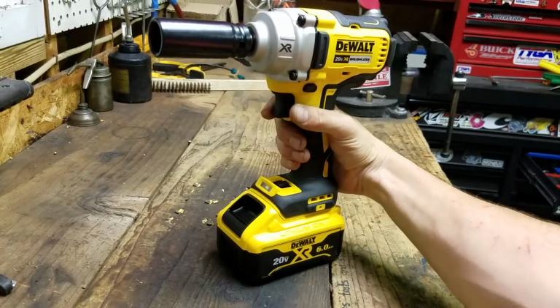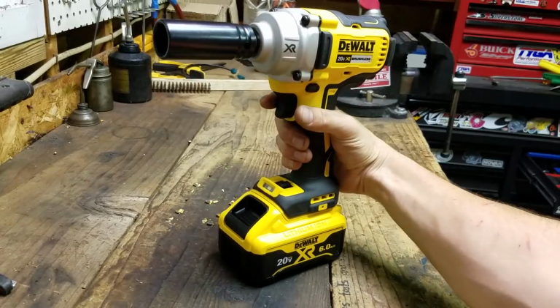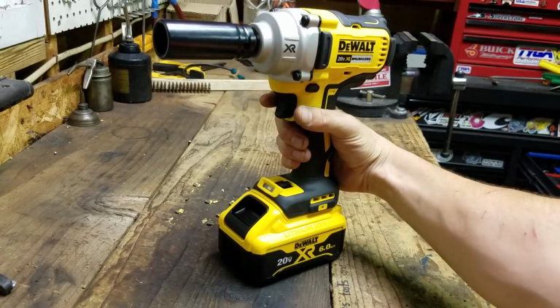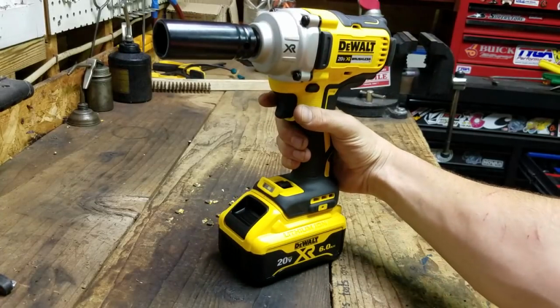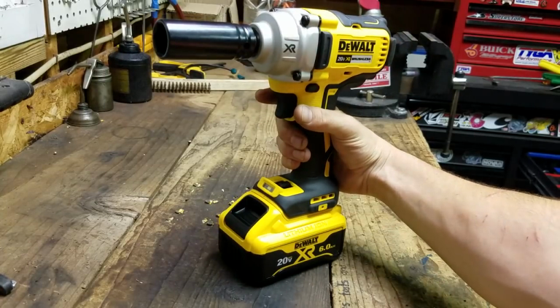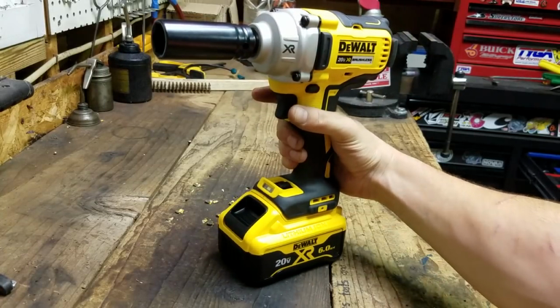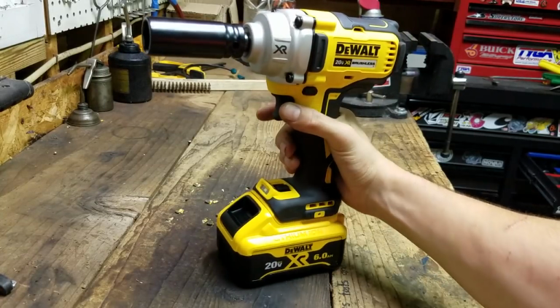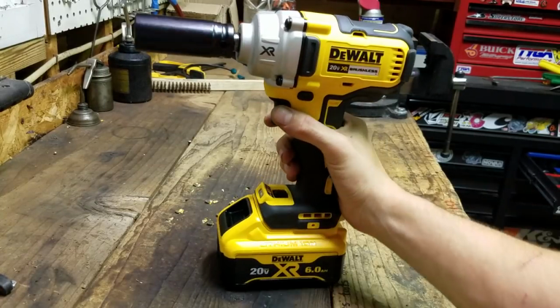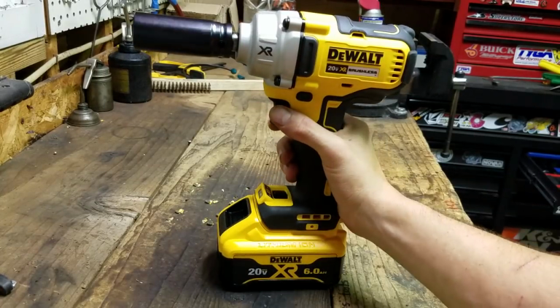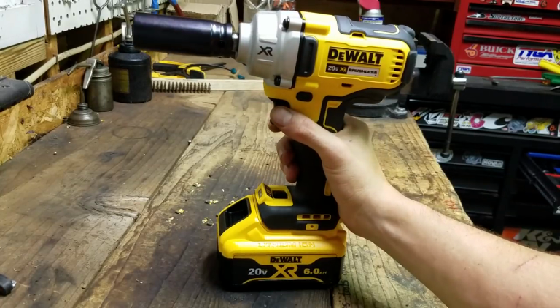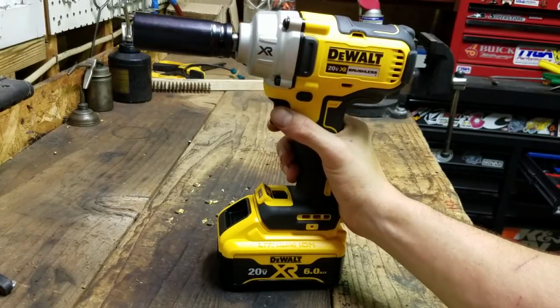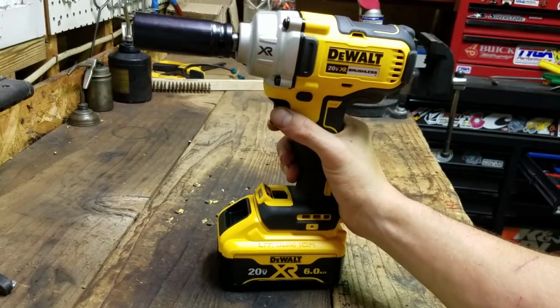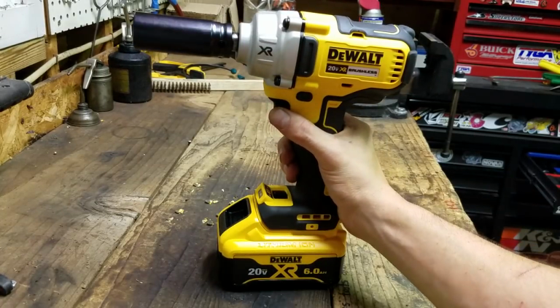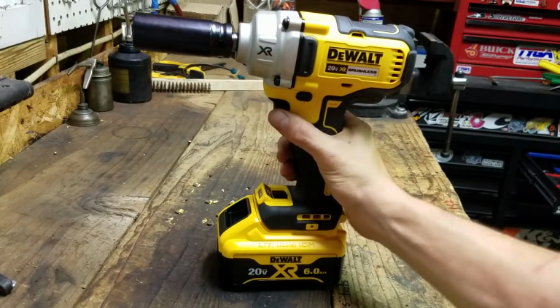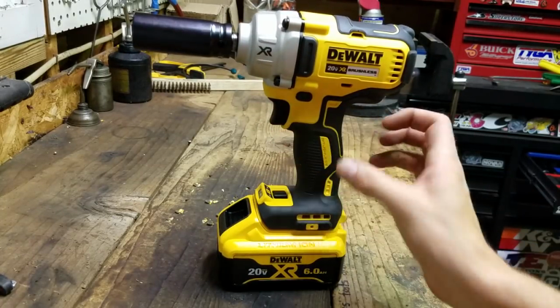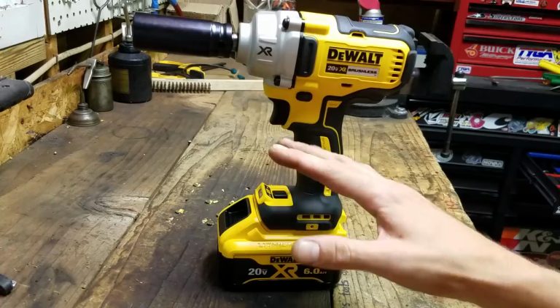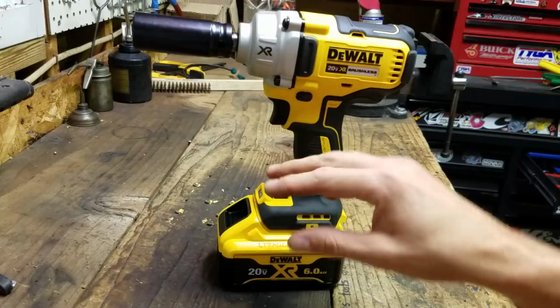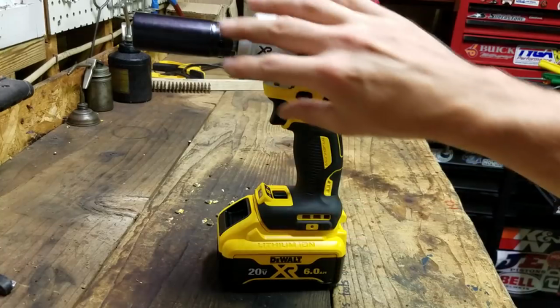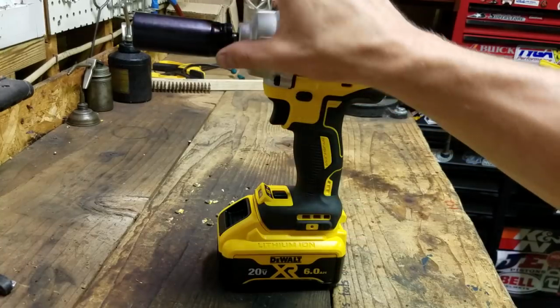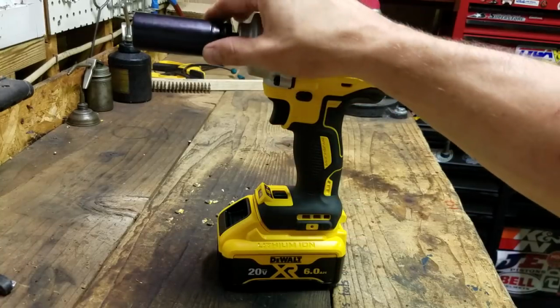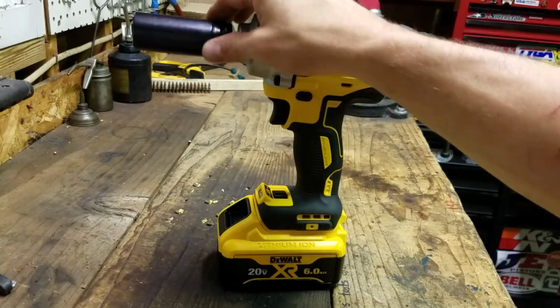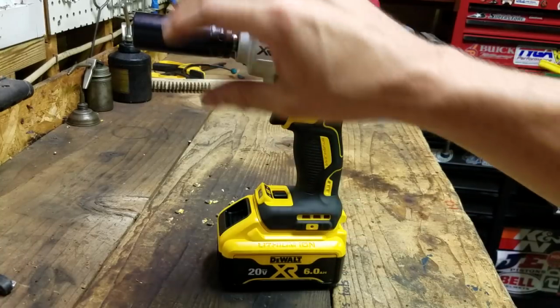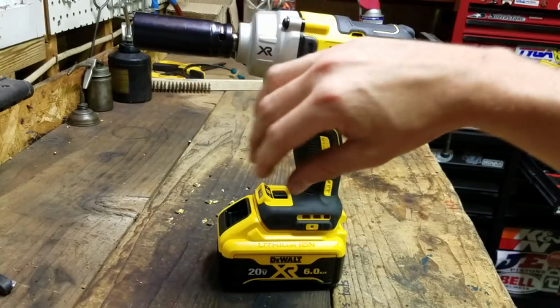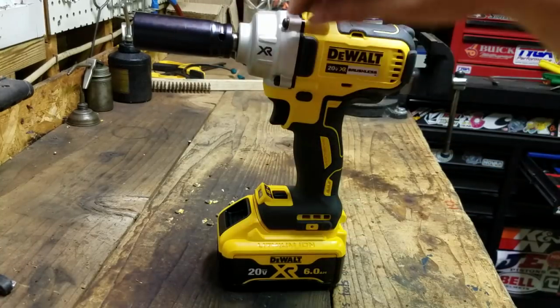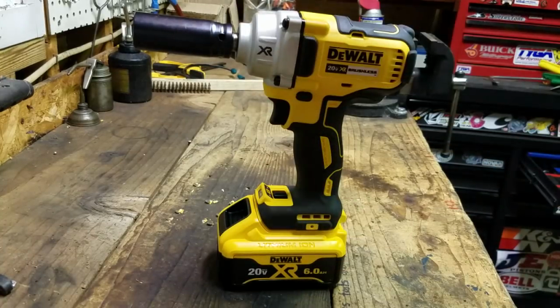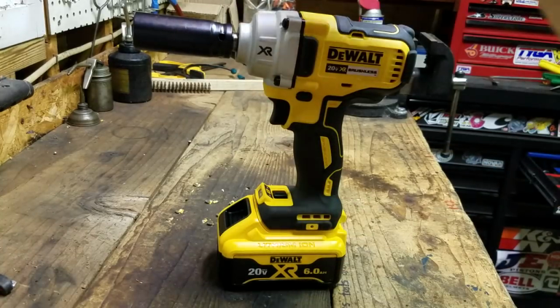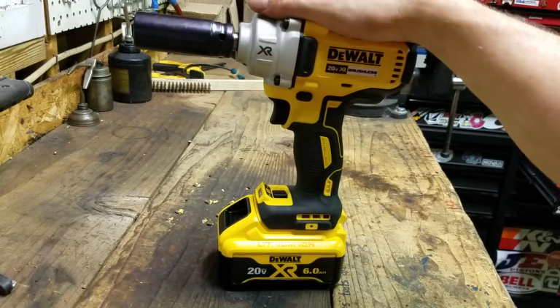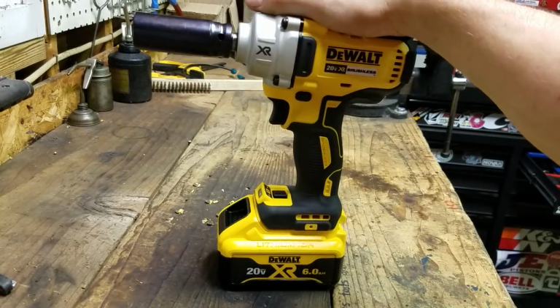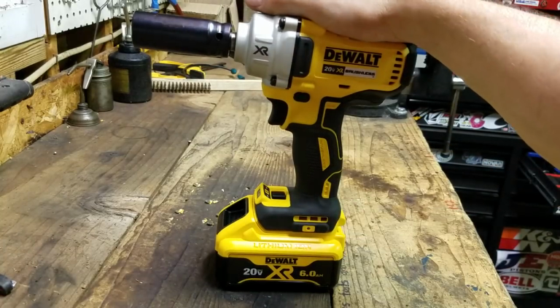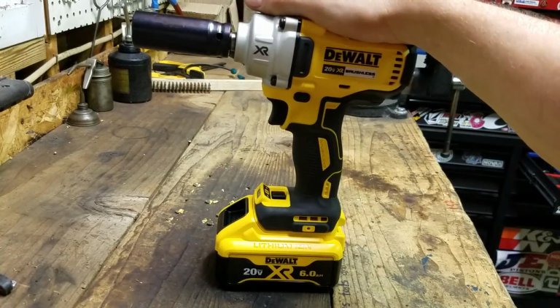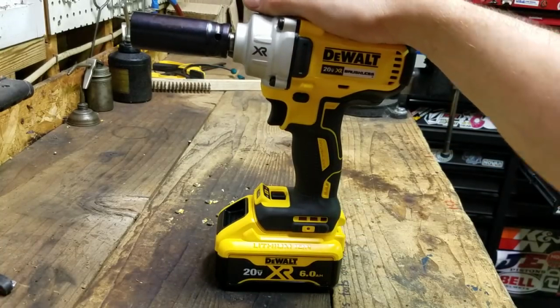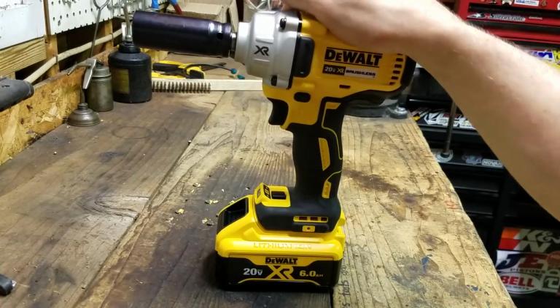This is like their mid-torque, their middle-of-the-road, middle-sized, middle-amount-of-power, half-inch anvil impact gun.